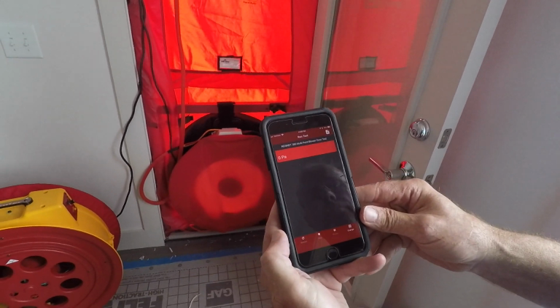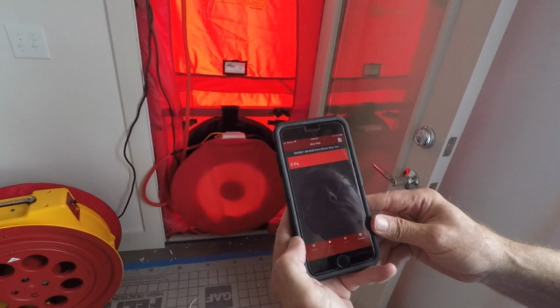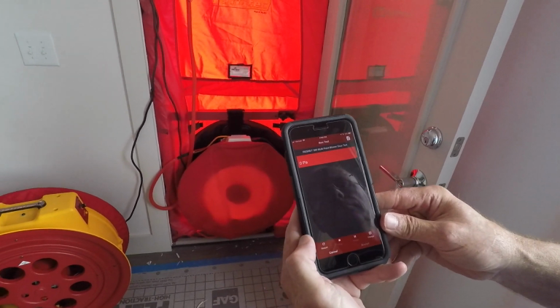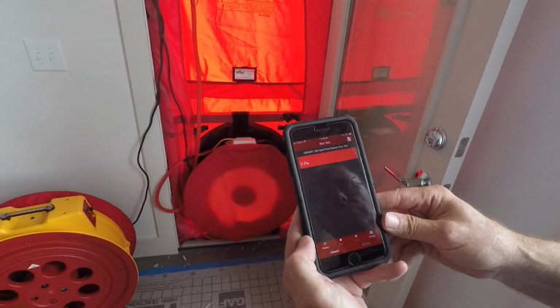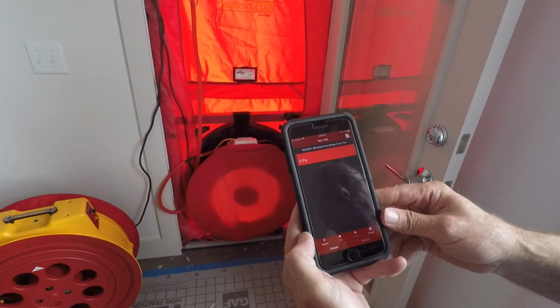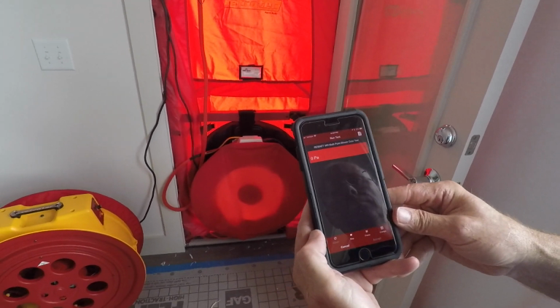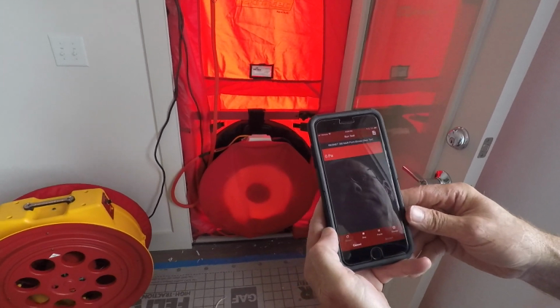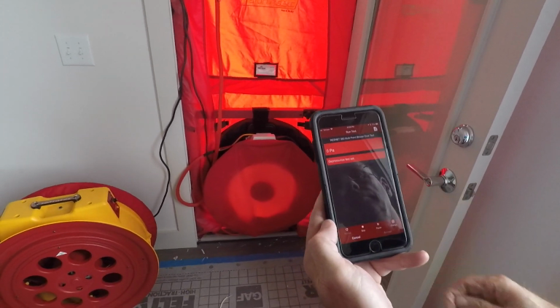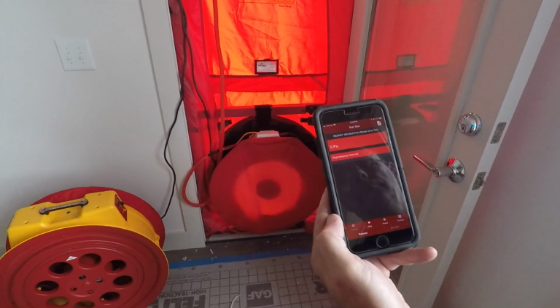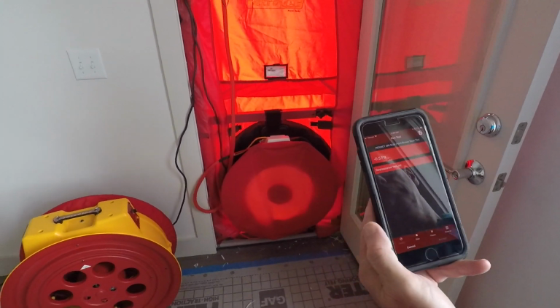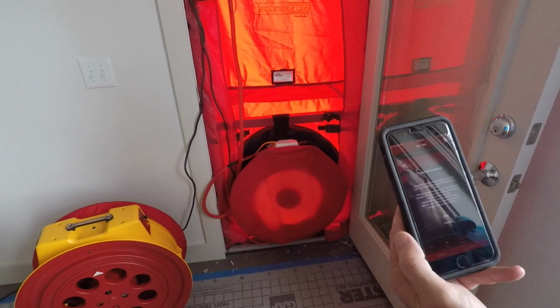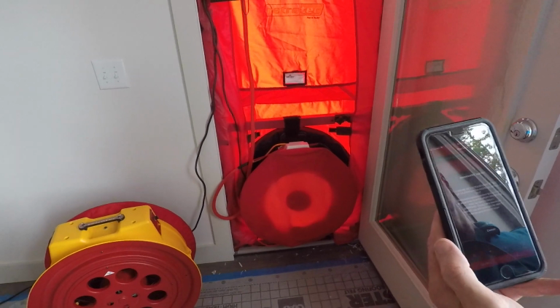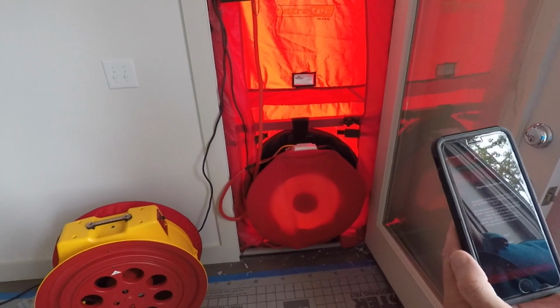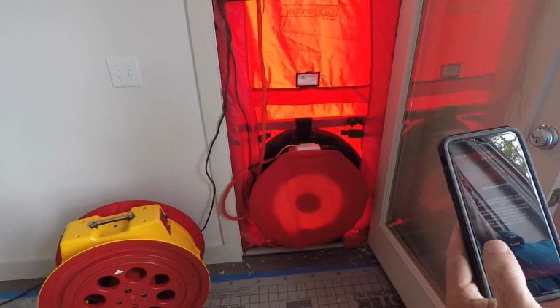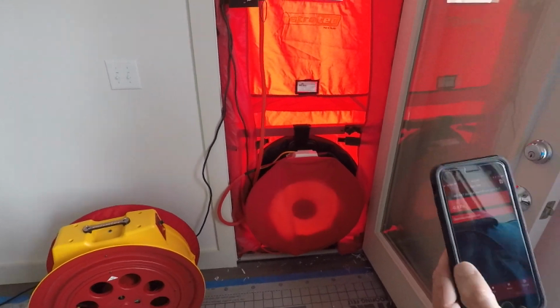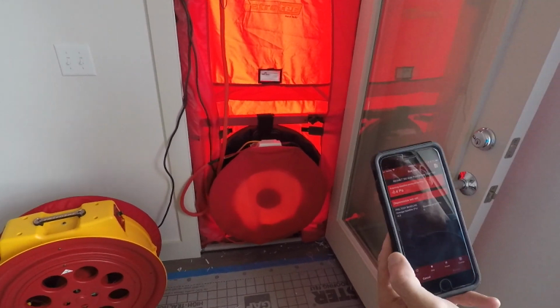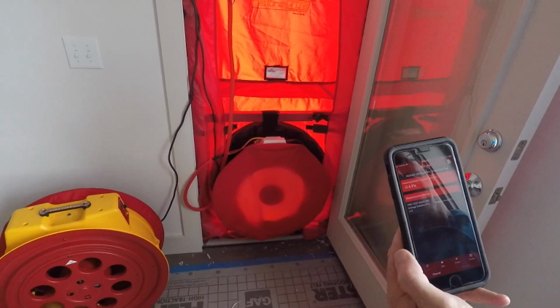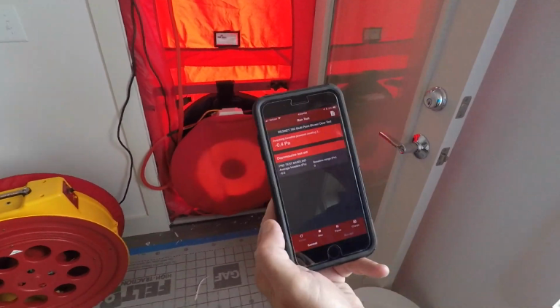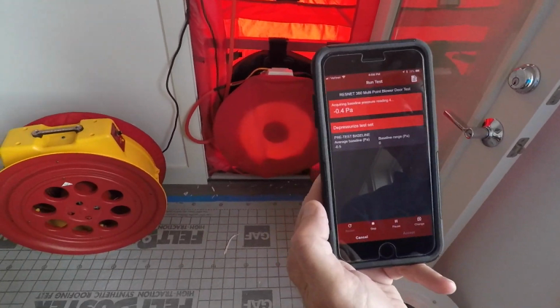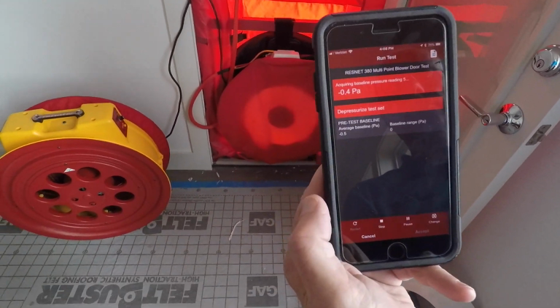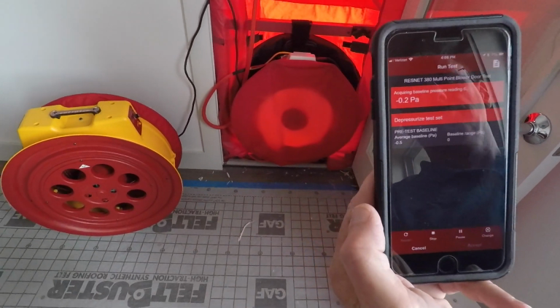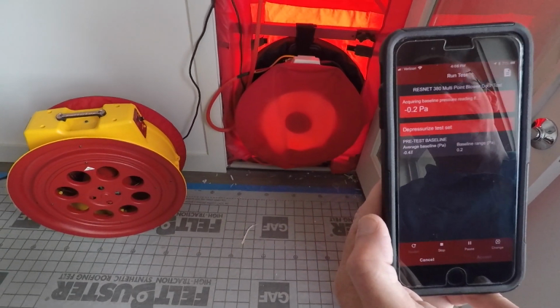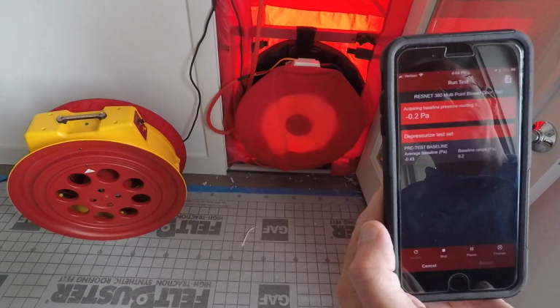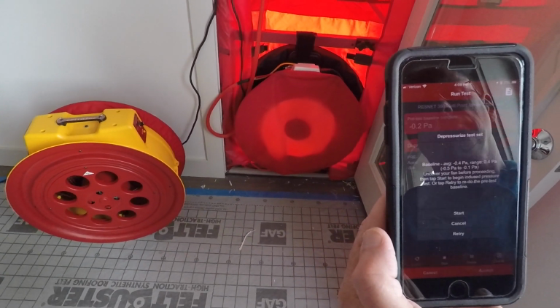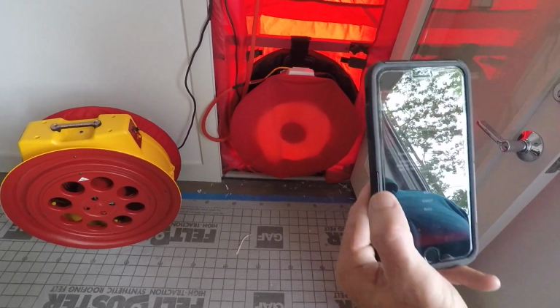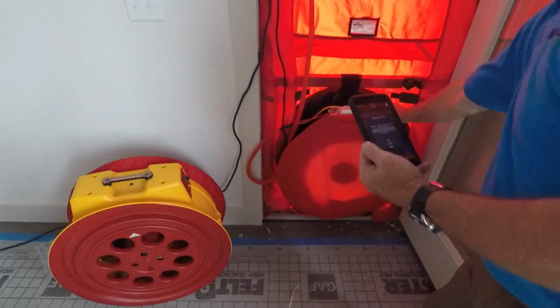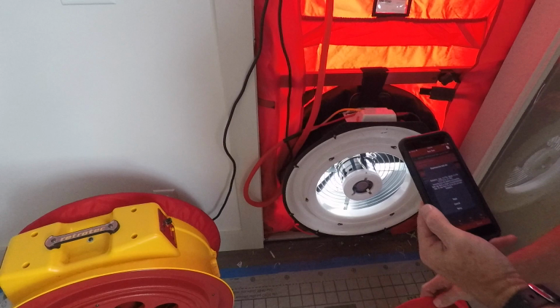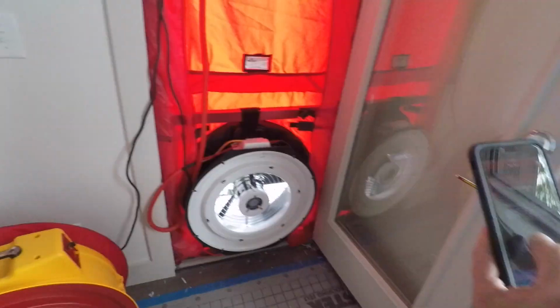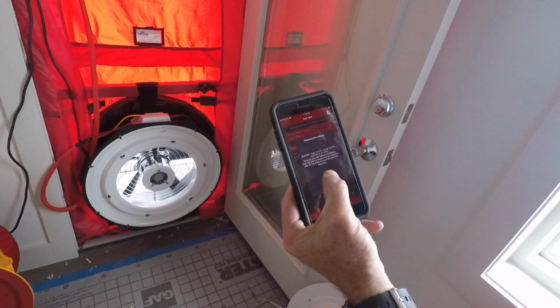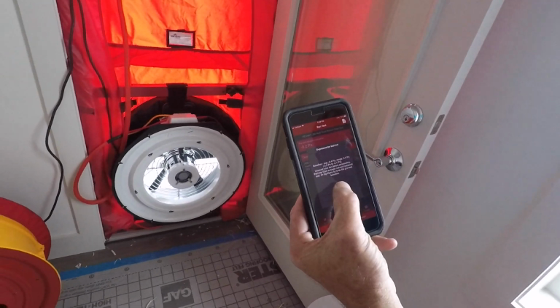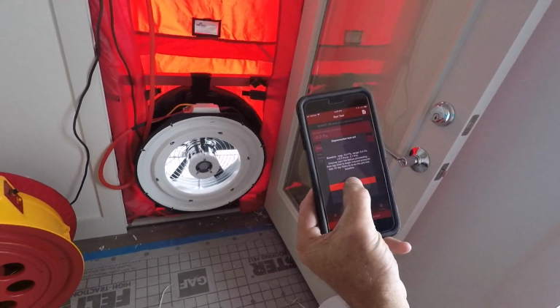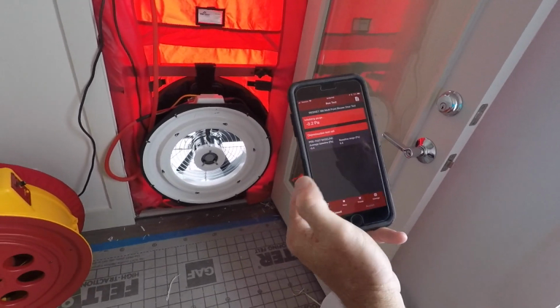We're going to go ahead and set that up. It's taking the baseline, so we still have our fan covered up.